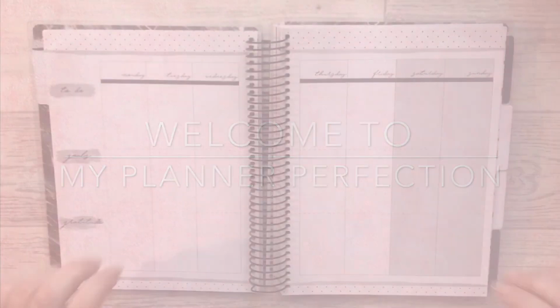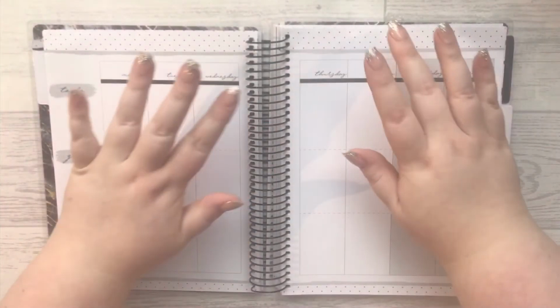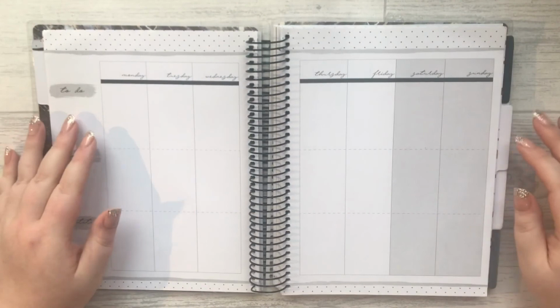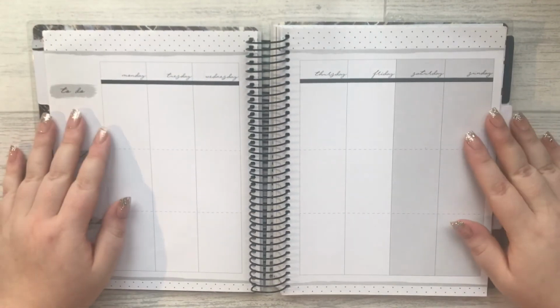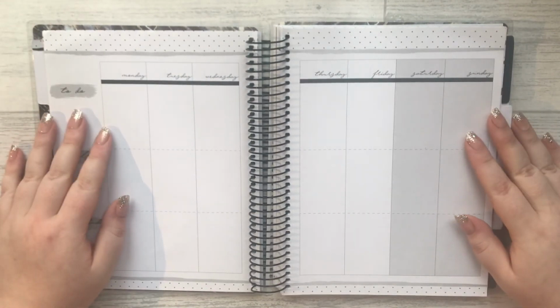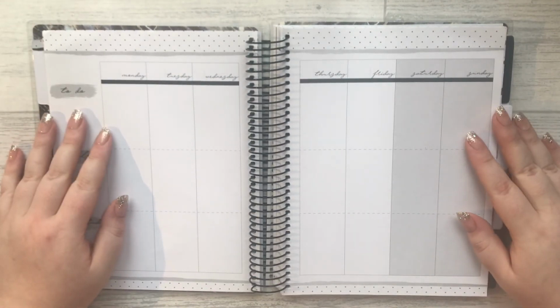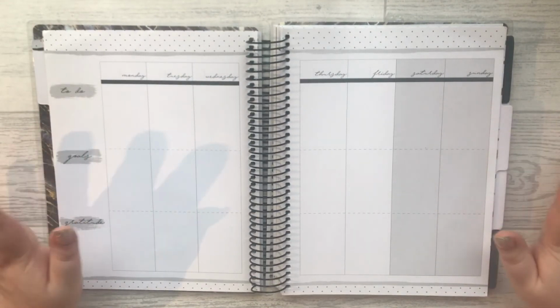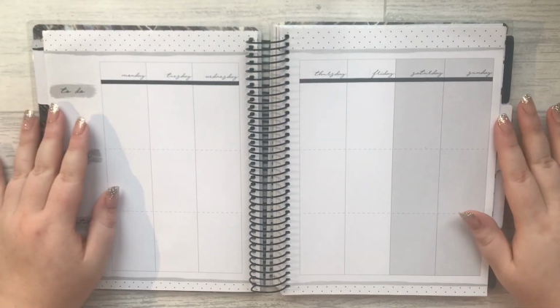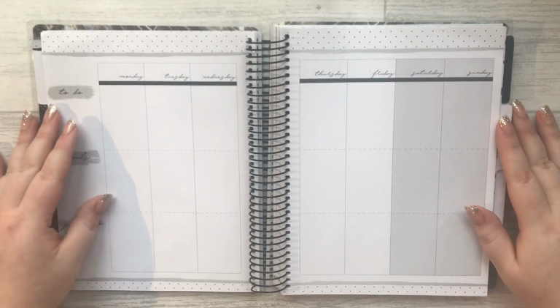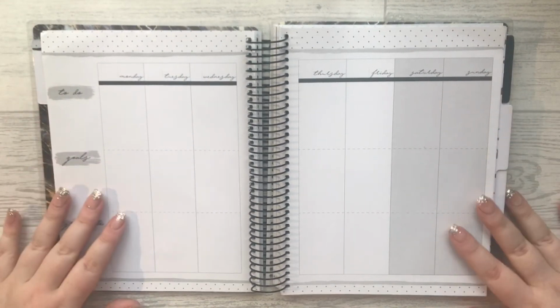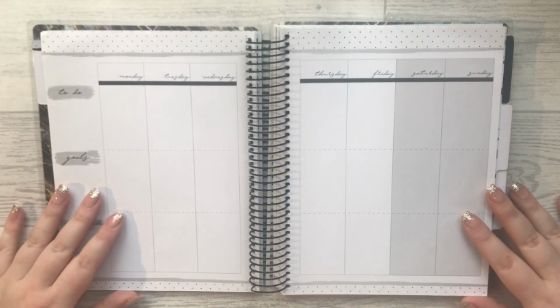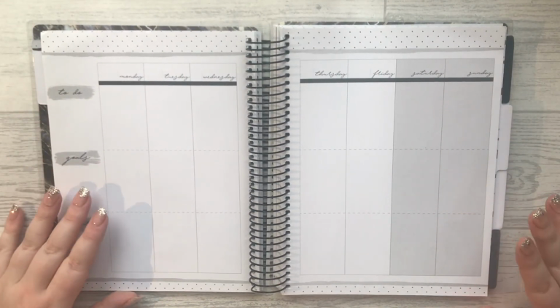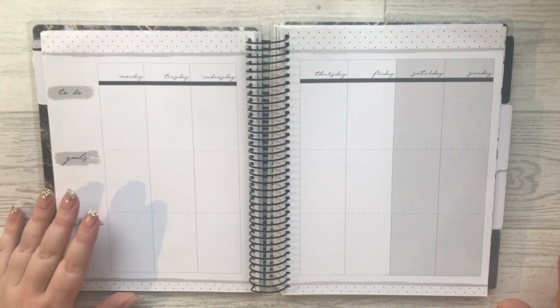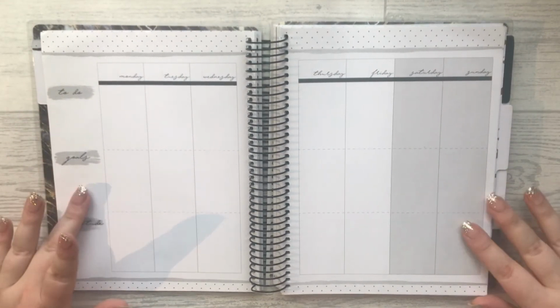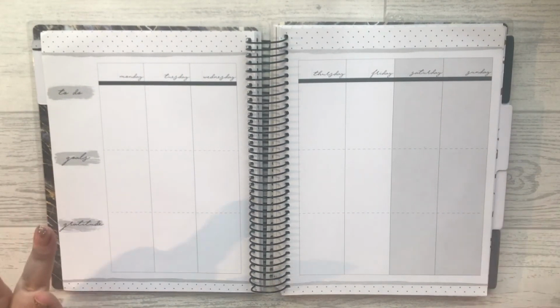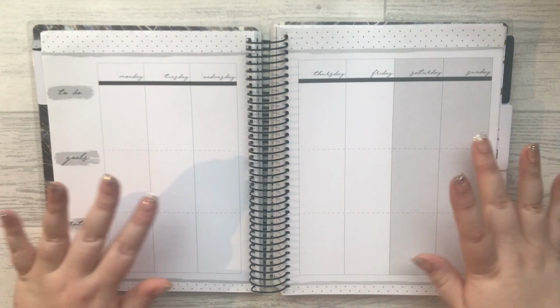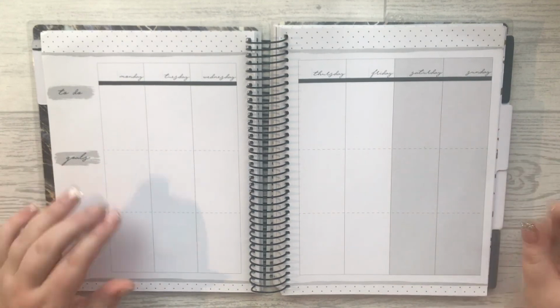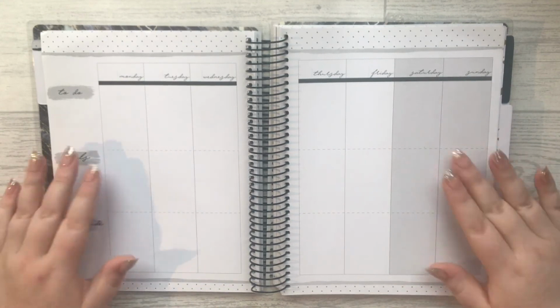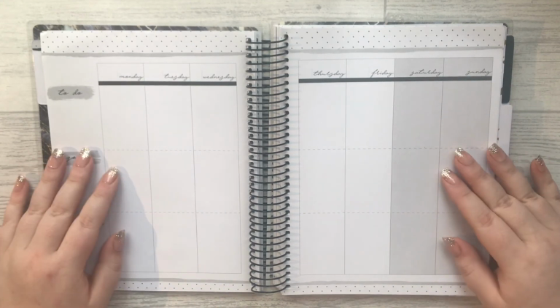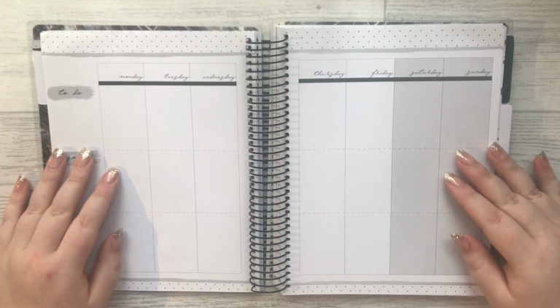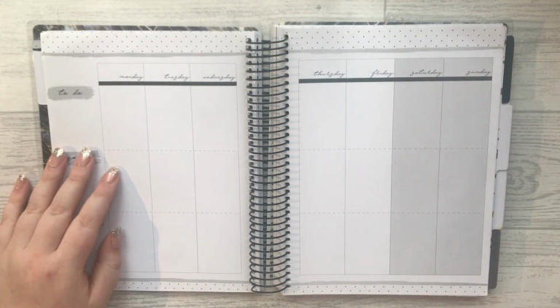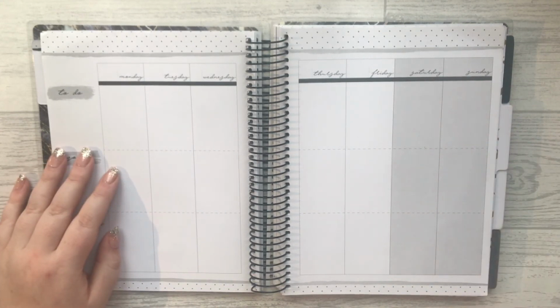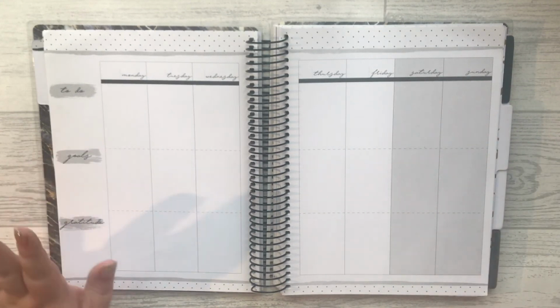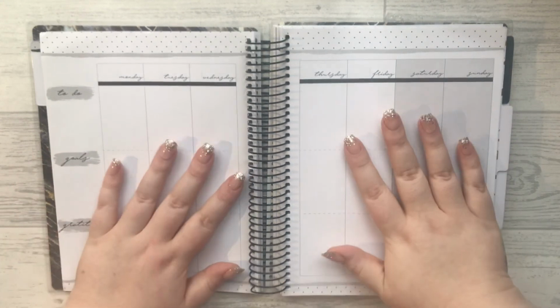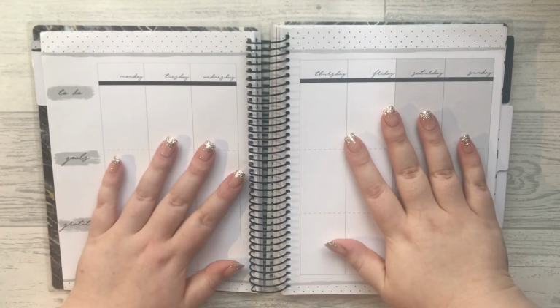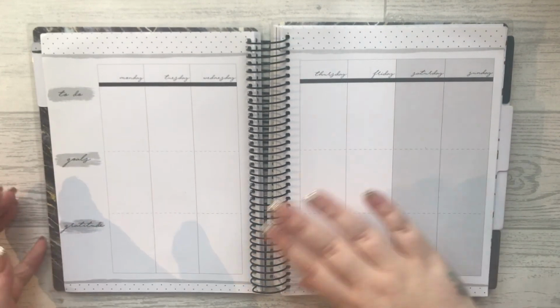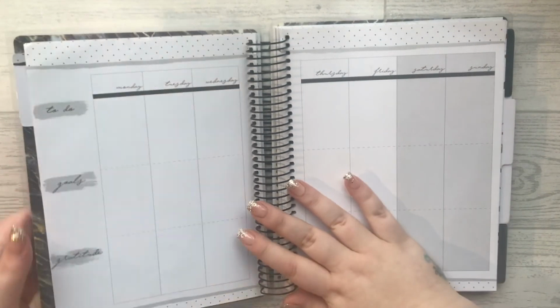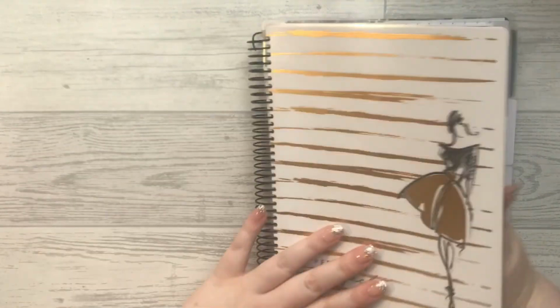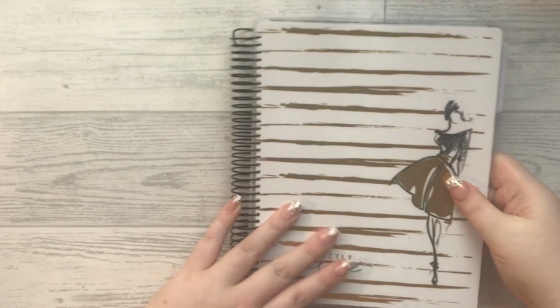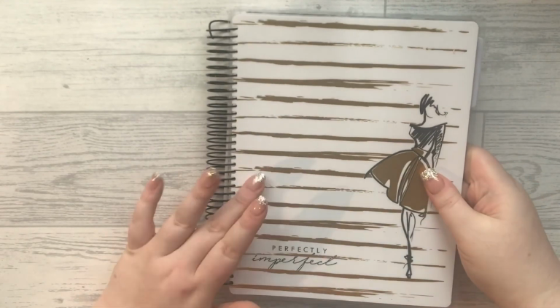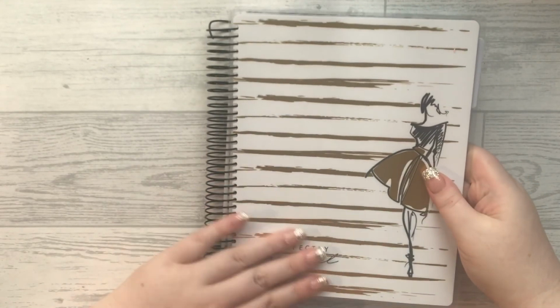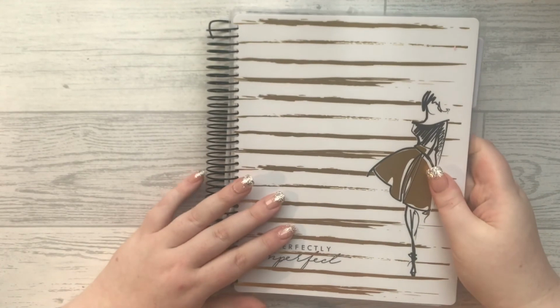Hi guys and welcome back to my YouTube channel, I hope you're all having a great day. So we're doing a little bit of a different video today - I finally caved and I got this planner.